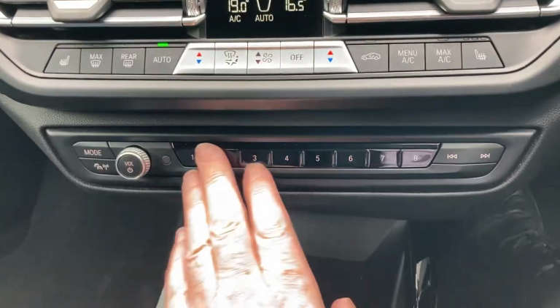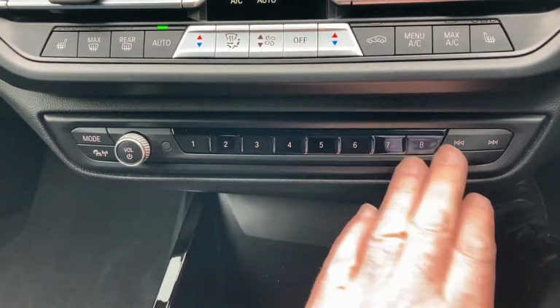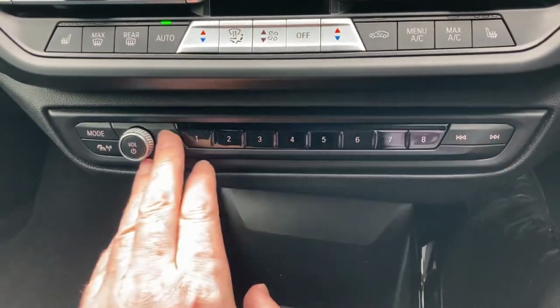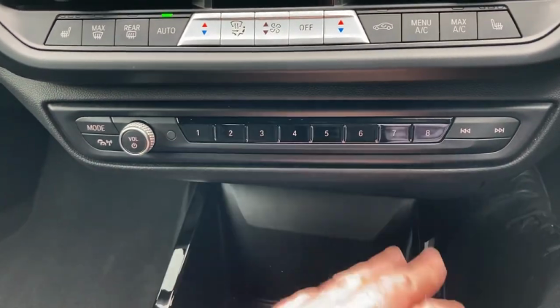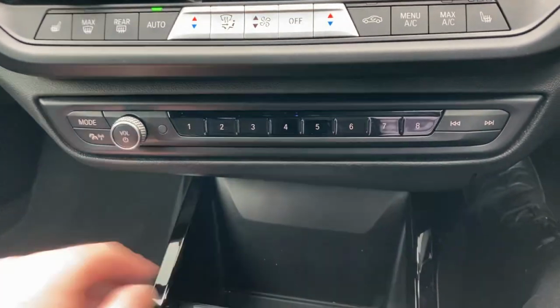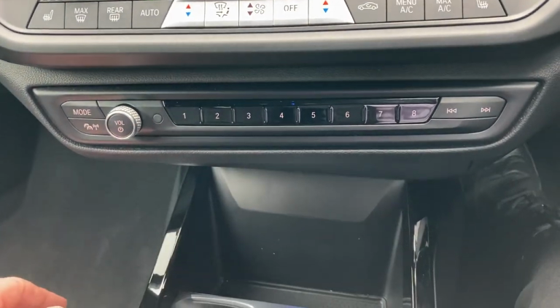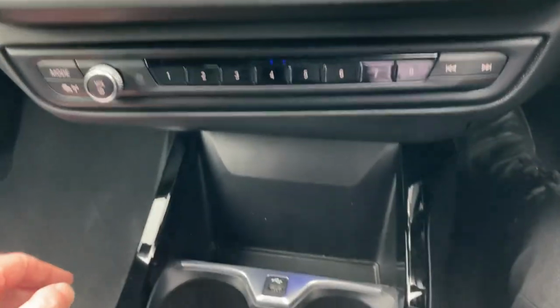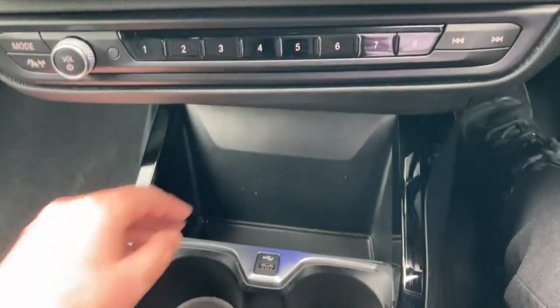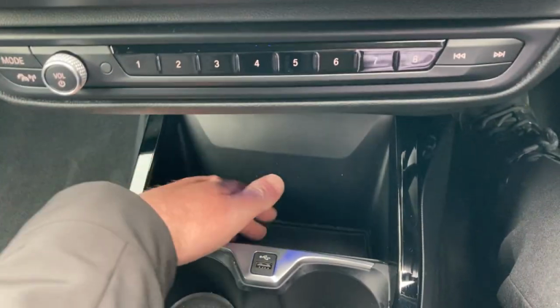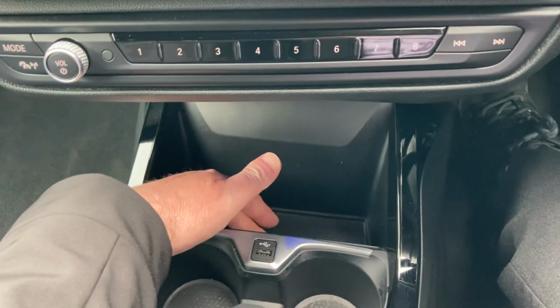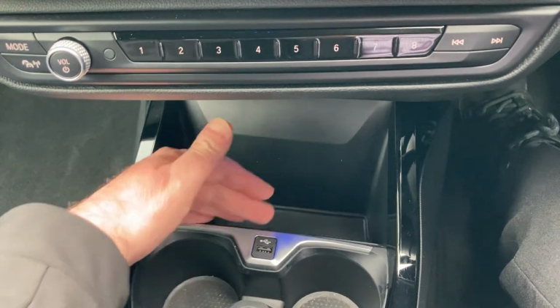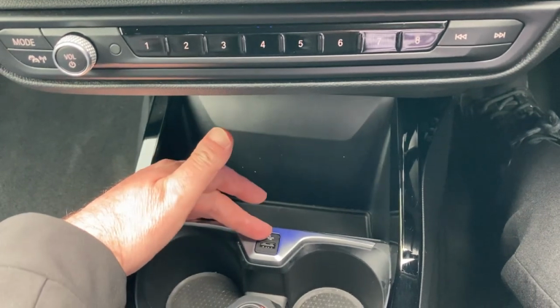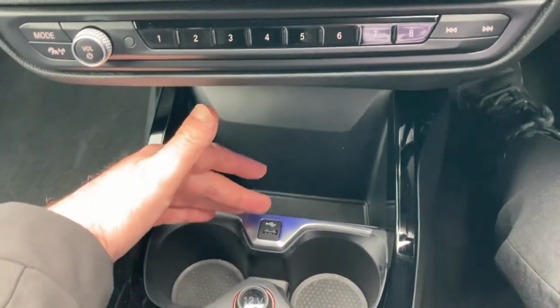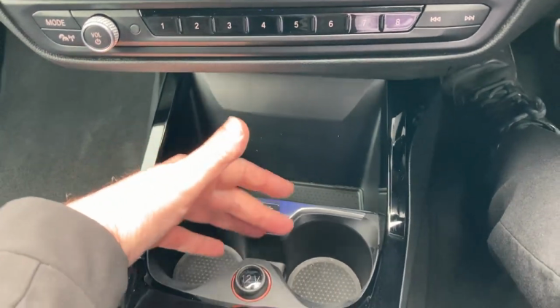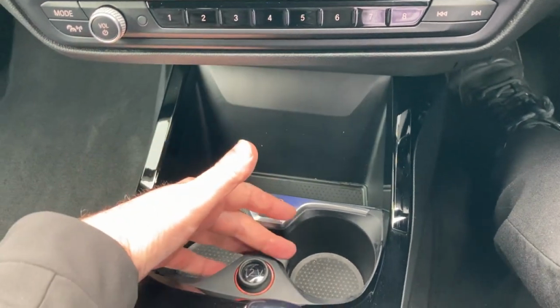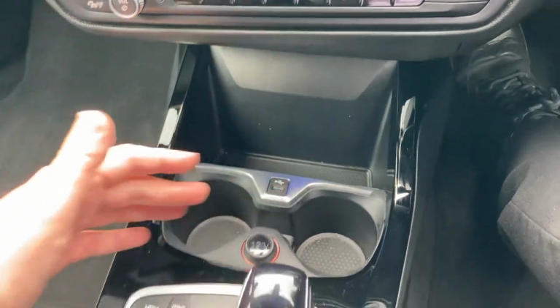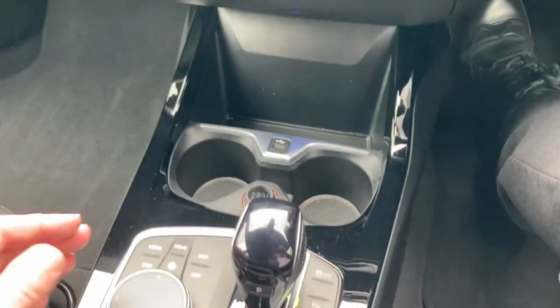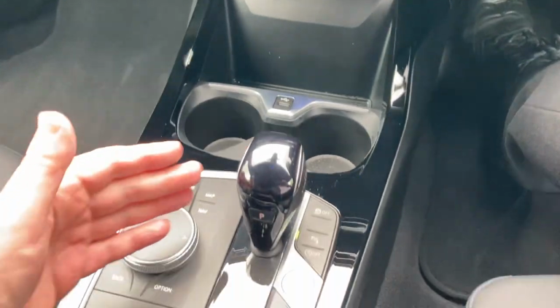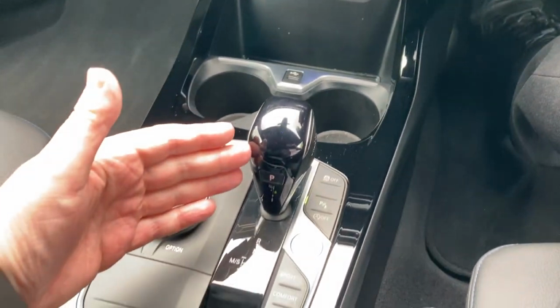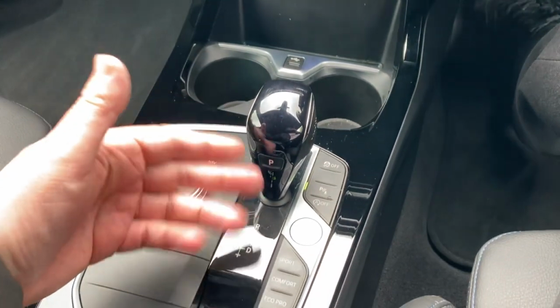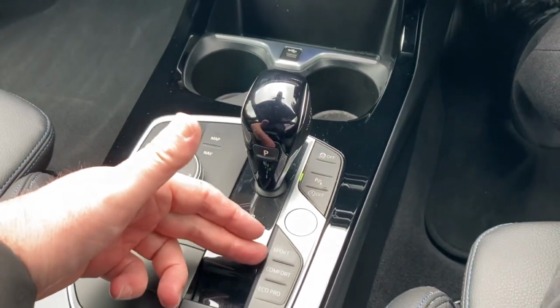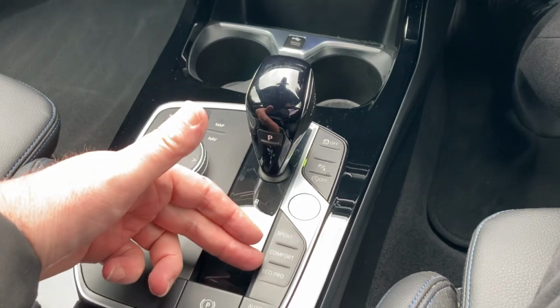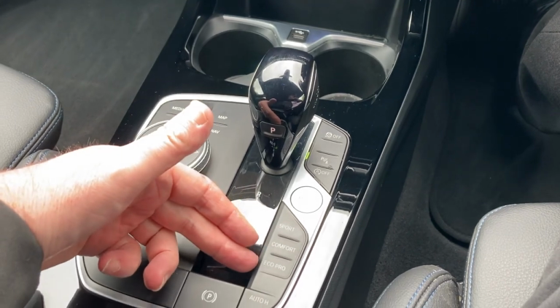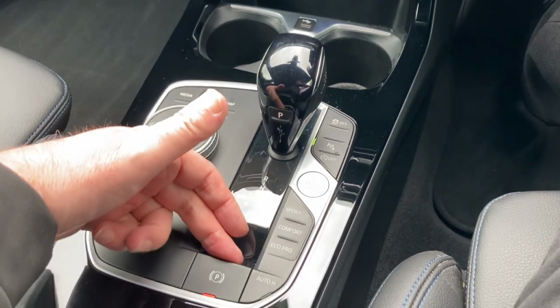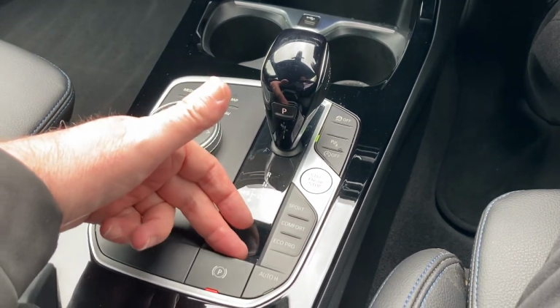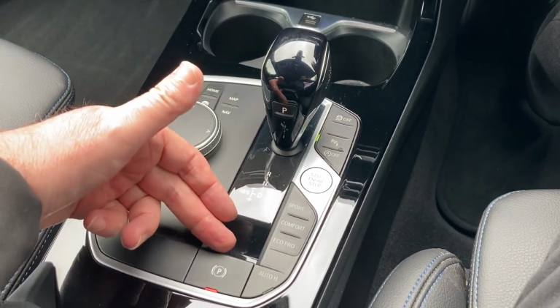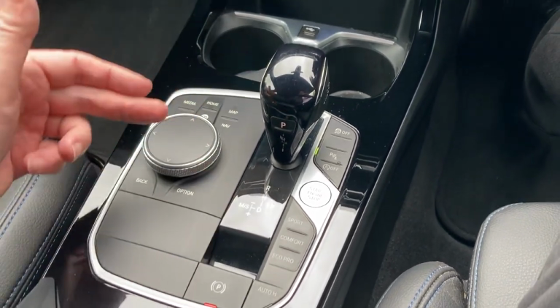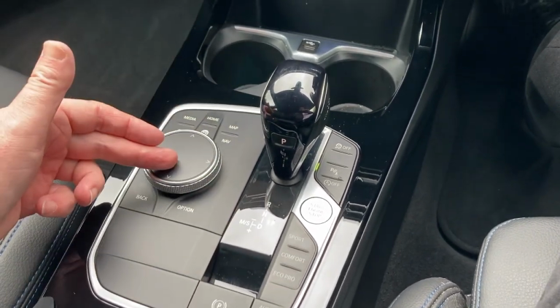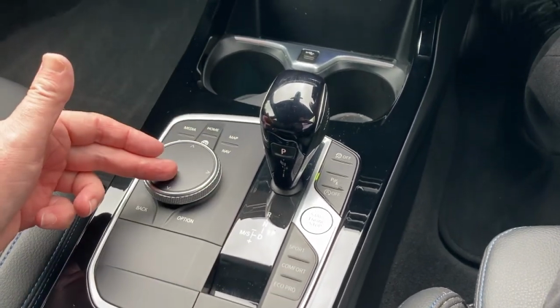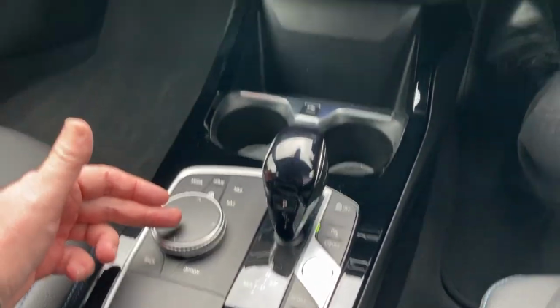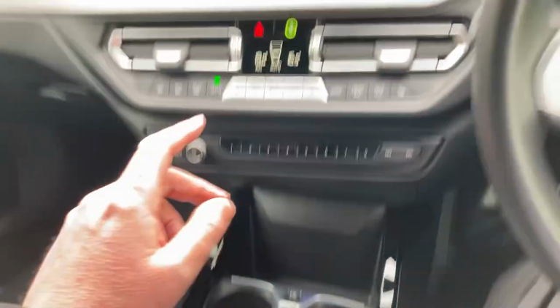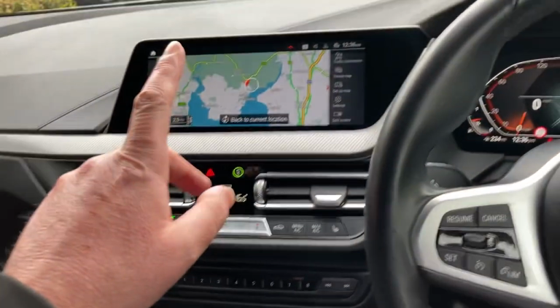Below the climate controls you've got some favourite buttons — handy for frequently called contacts — then a storage area and a handy place to charge your phone, plus a couple of drinks holders. Further back you've got the automatic gearbox selector for different driving modes, an electric handbrake, and the iDrive controller for the screen.